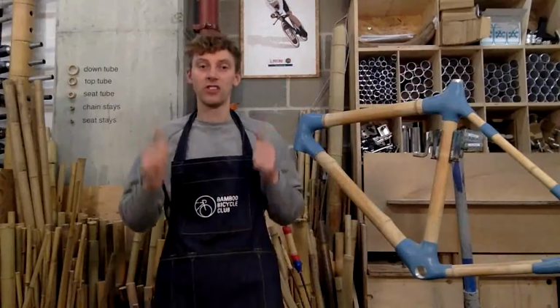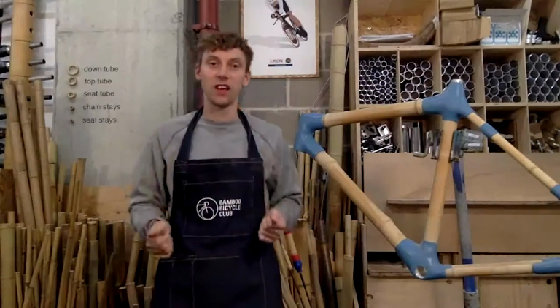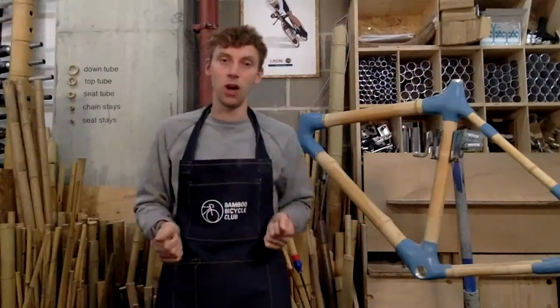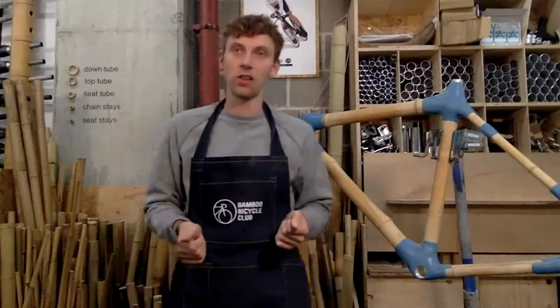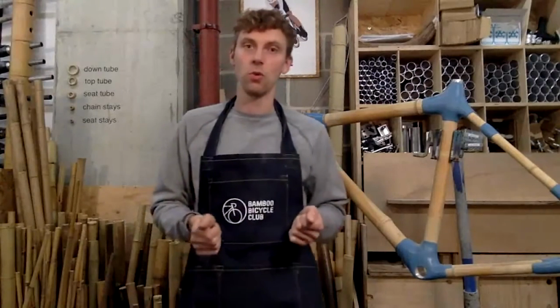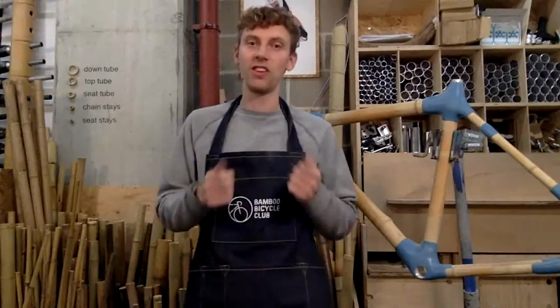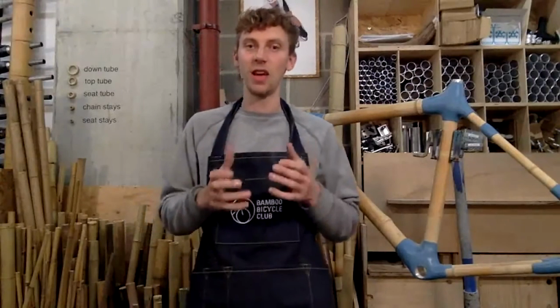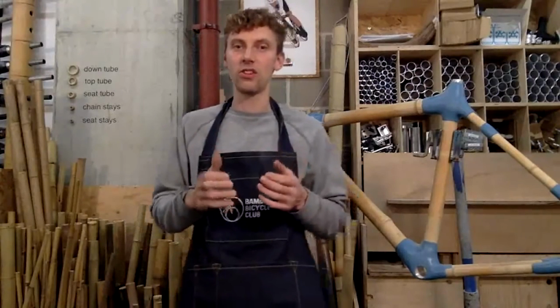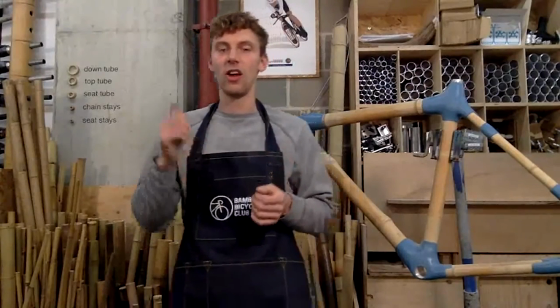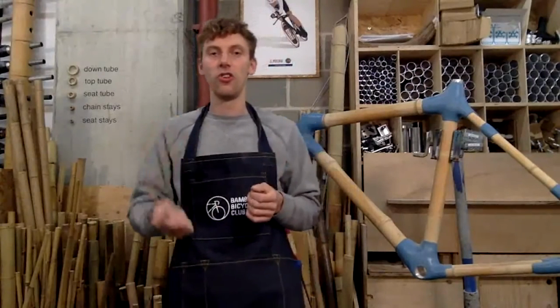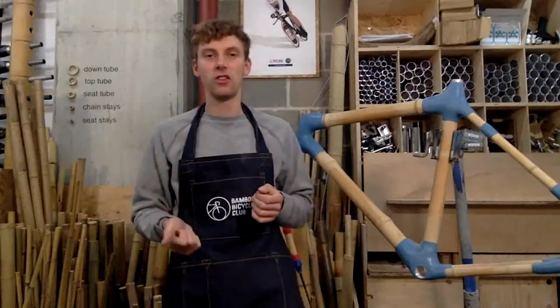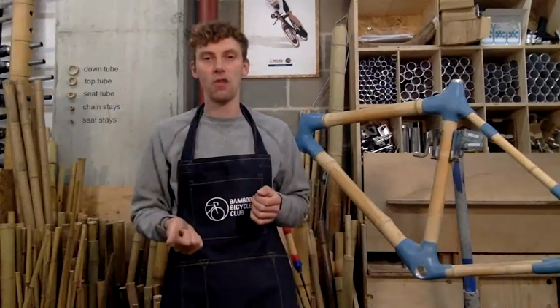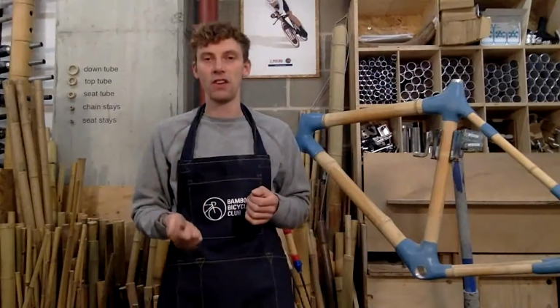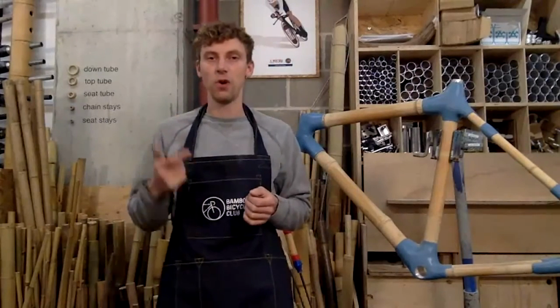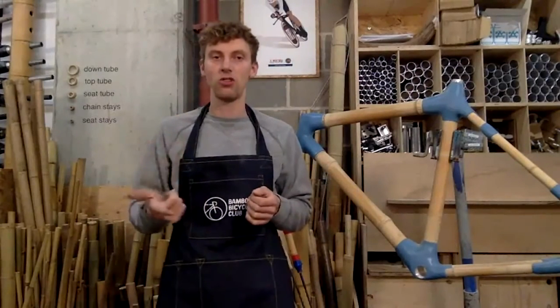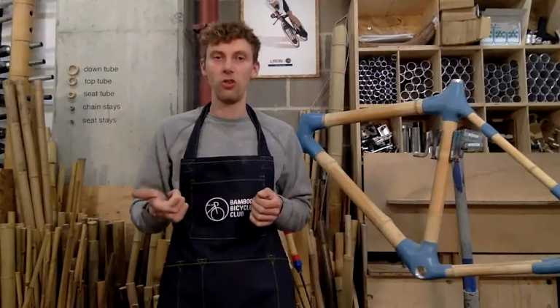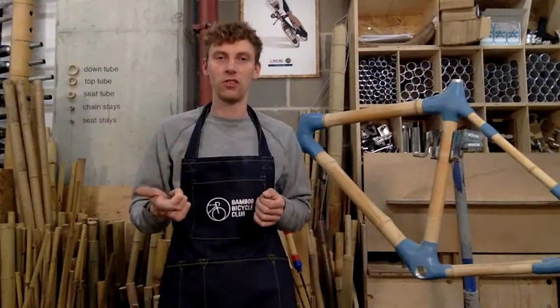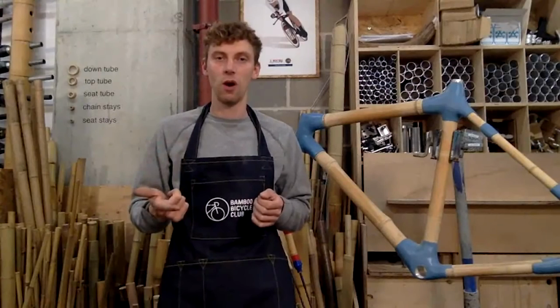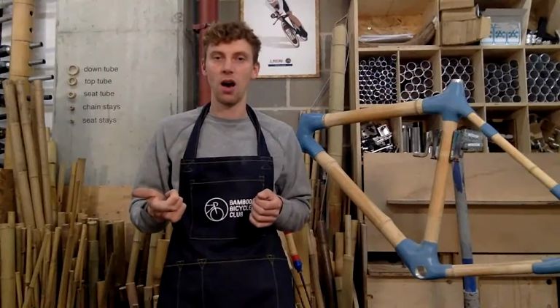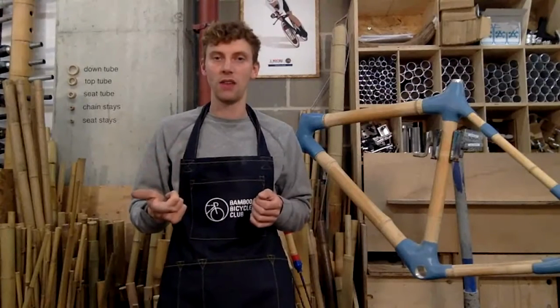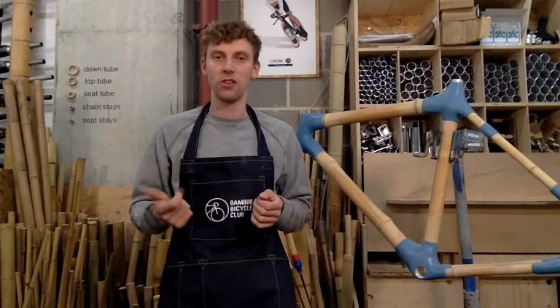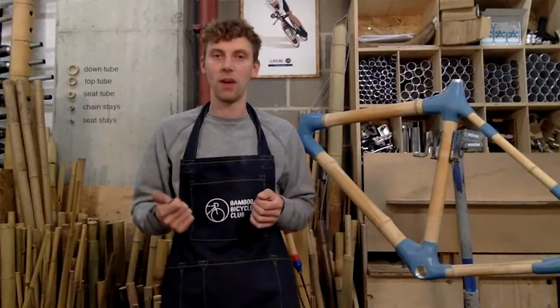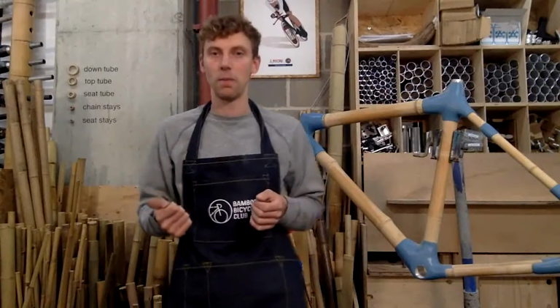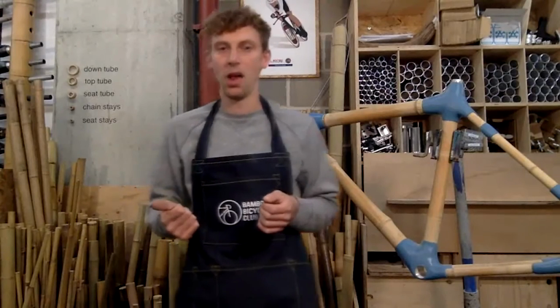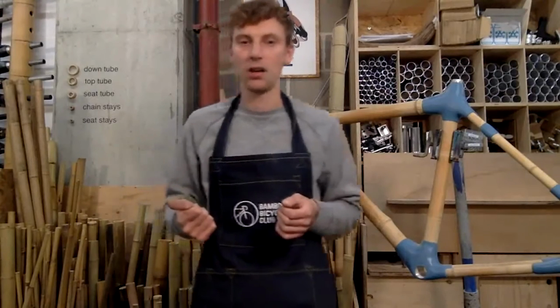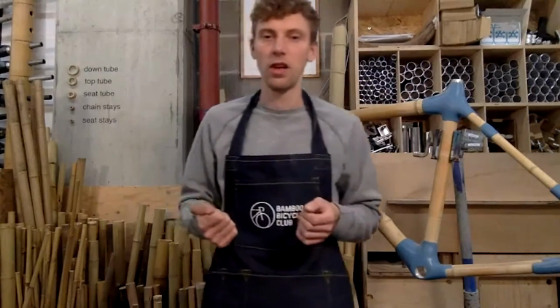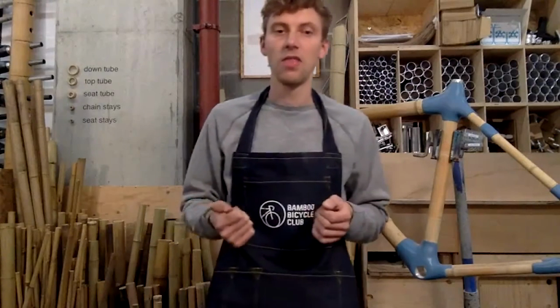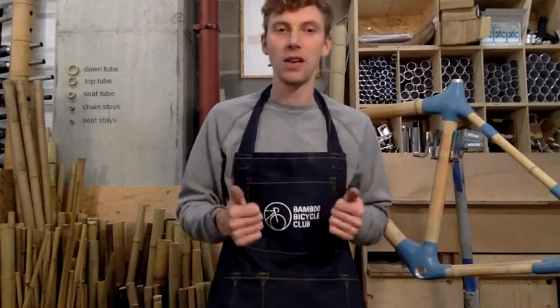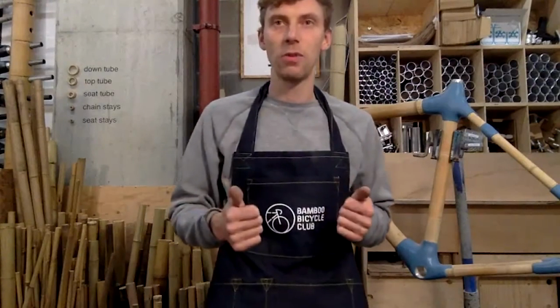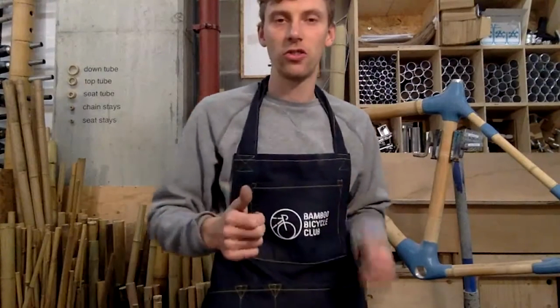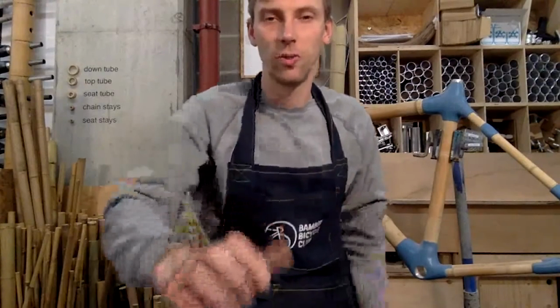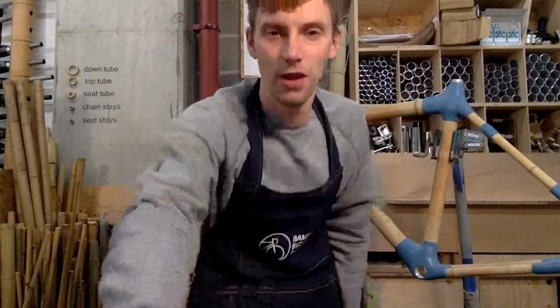Thank you ever so much for tuning into this Workshop Wednesday — this is our sixth one. If you want to see any others, tune into our Facebook and Instagram Live. Thank you ever so much, bye for now.